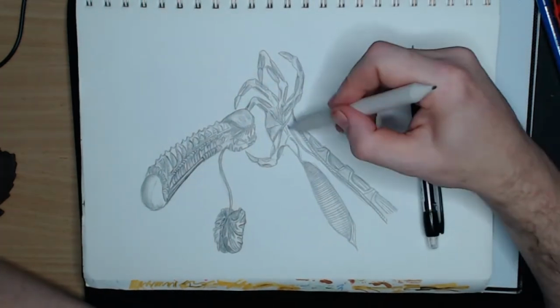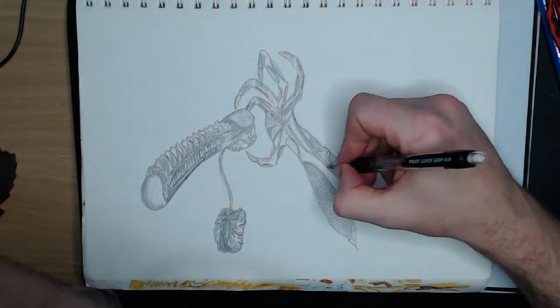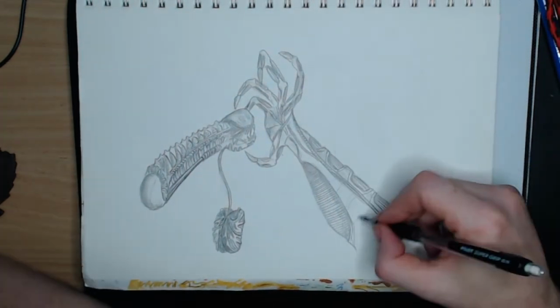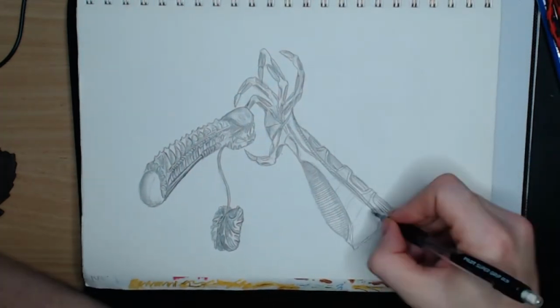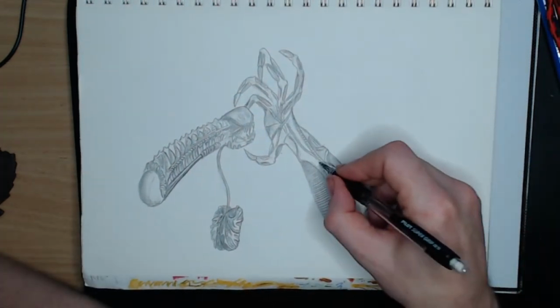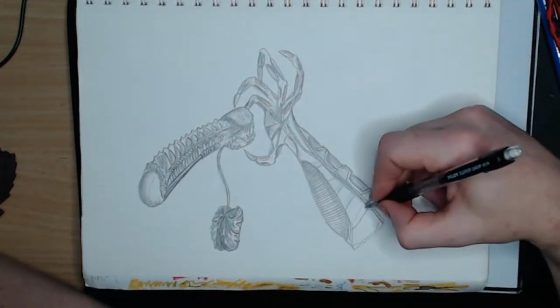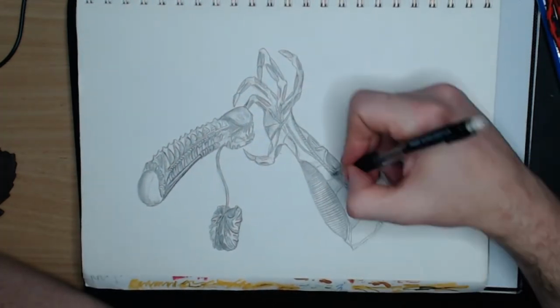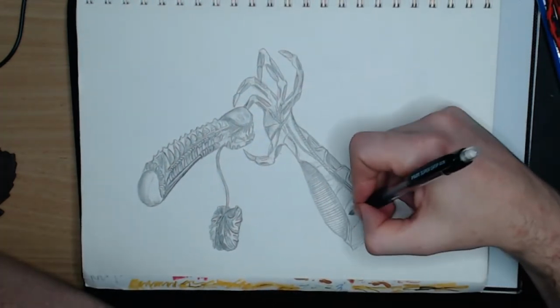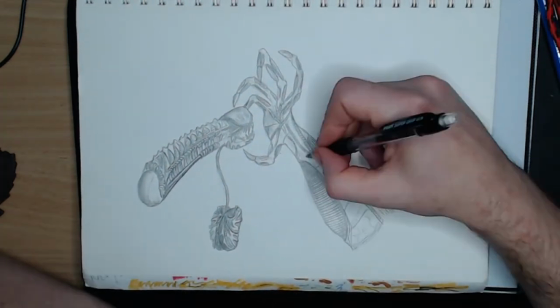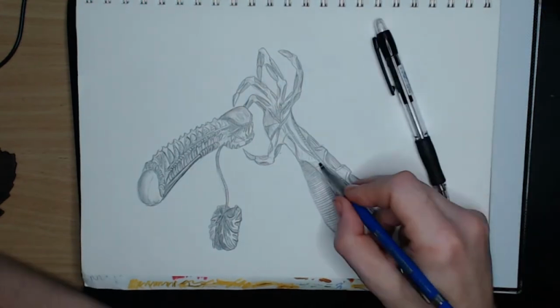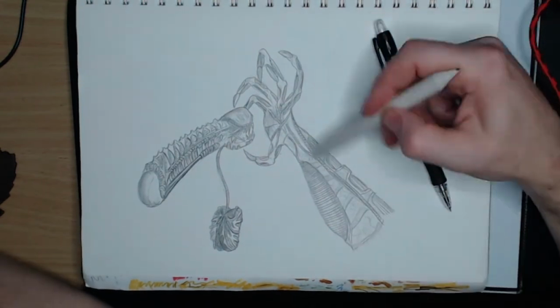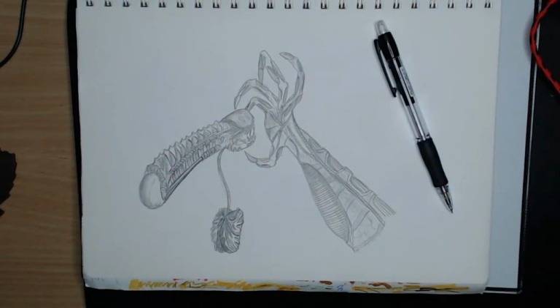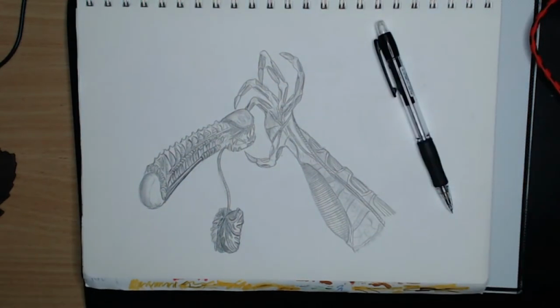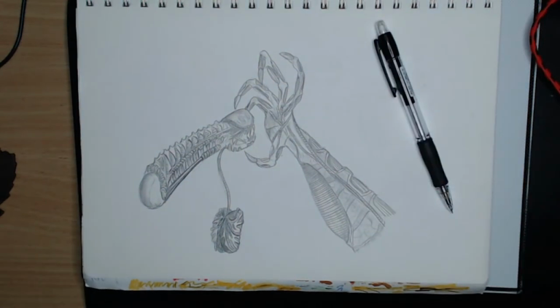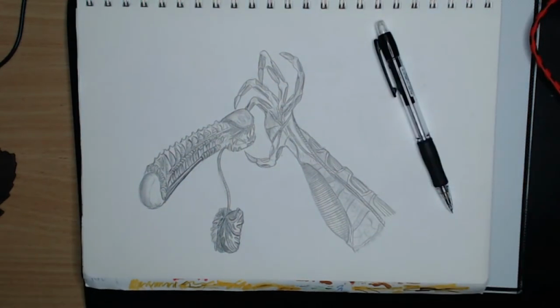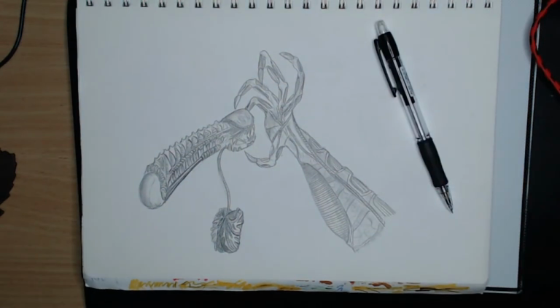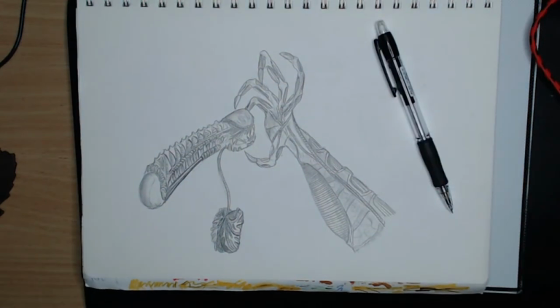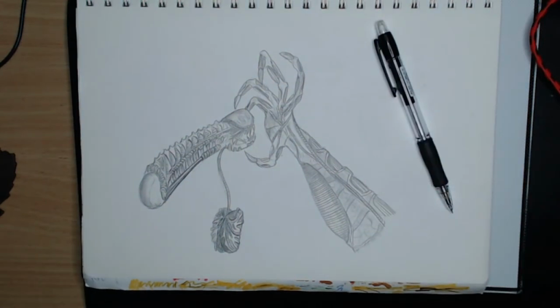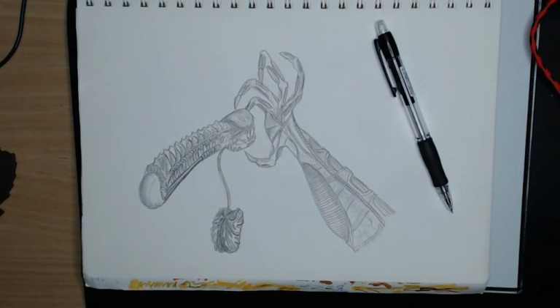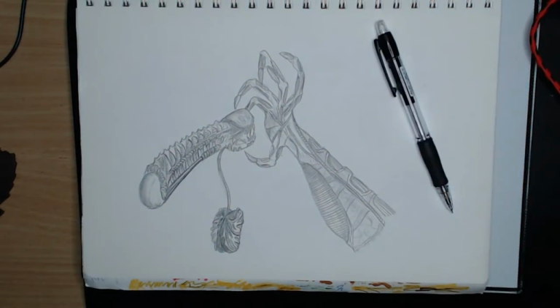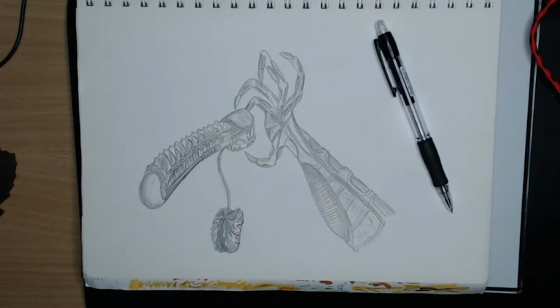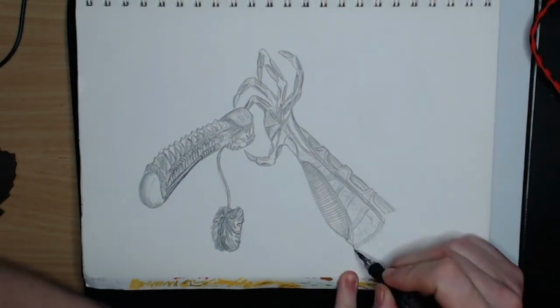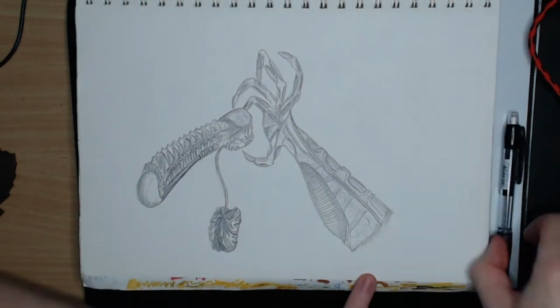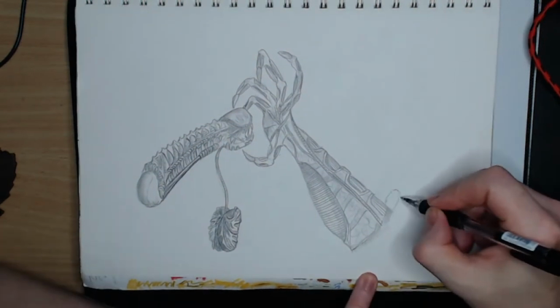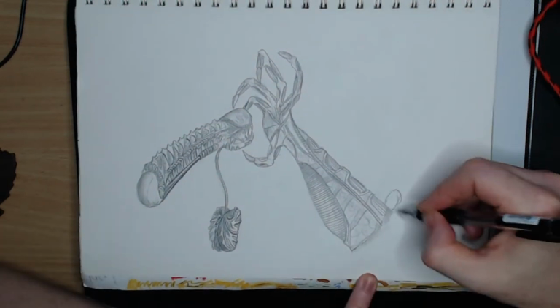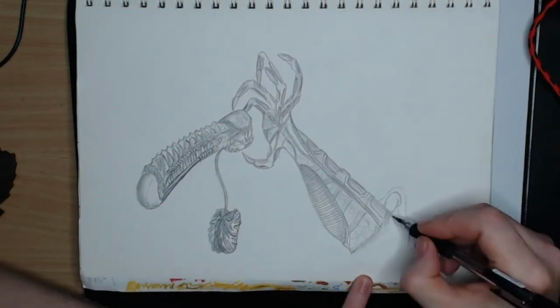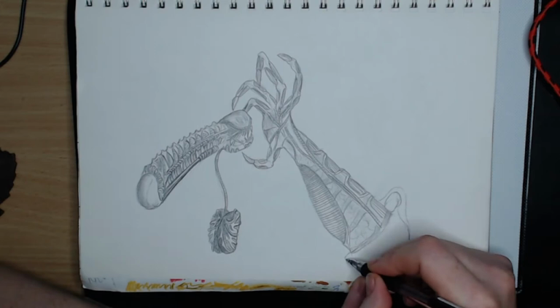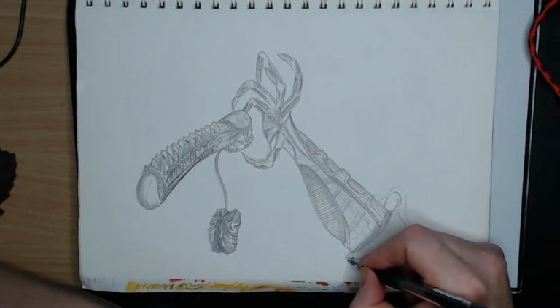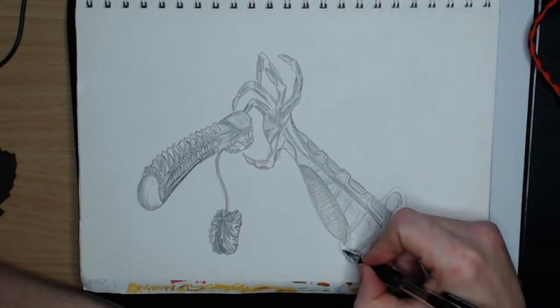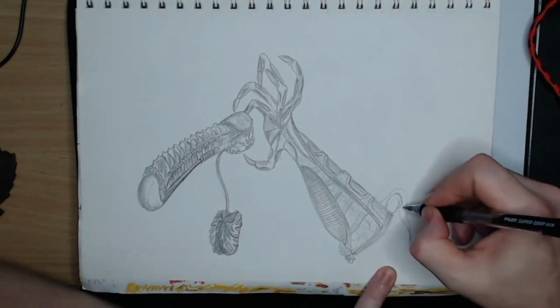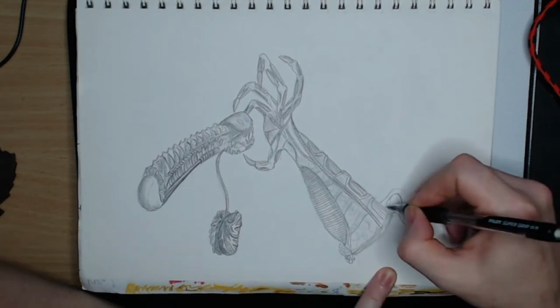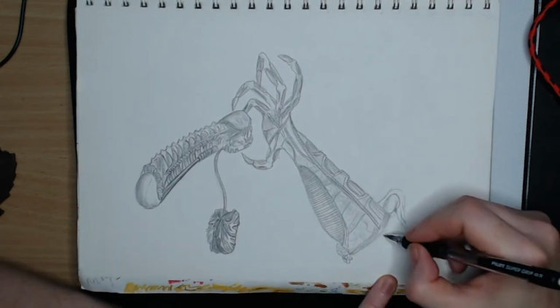I'll post a biomechanical primer video in the next few days, so be sure to check that out. If you are not a subscriber, joining my community is a great way to be notified of new content.